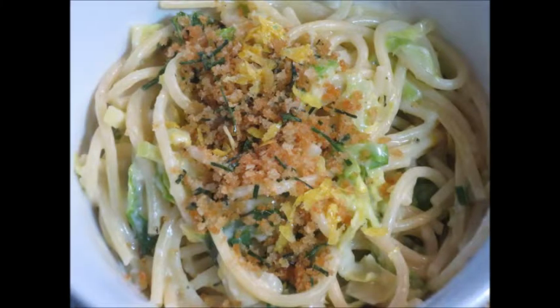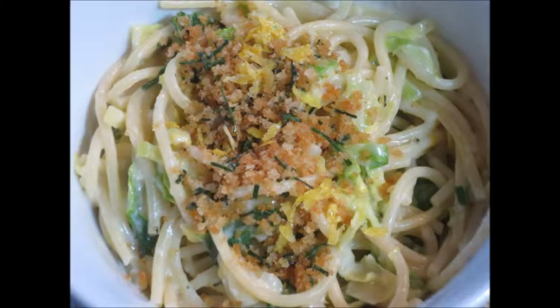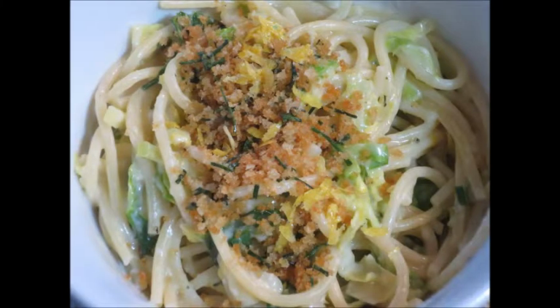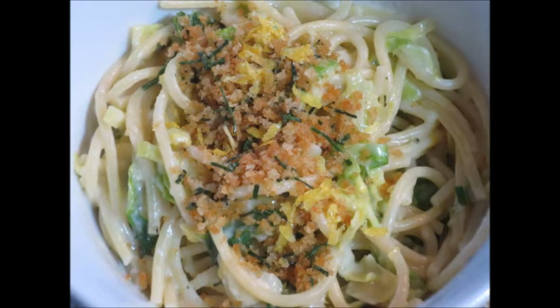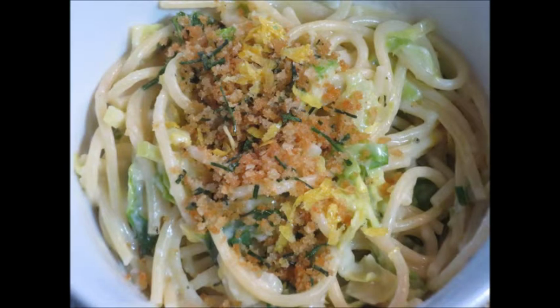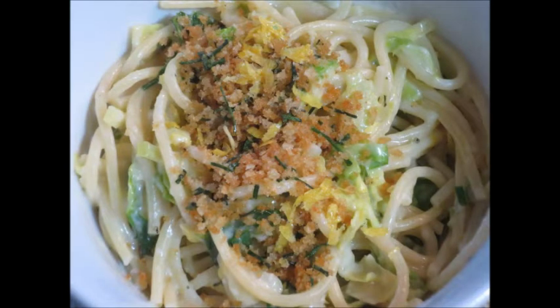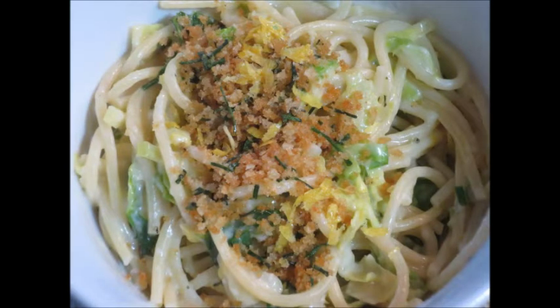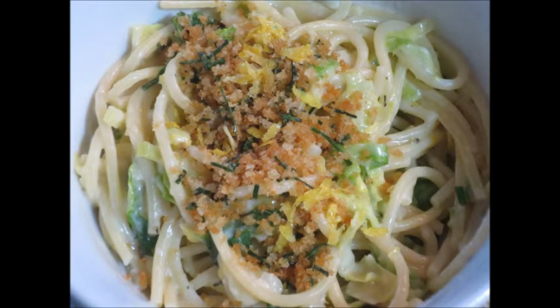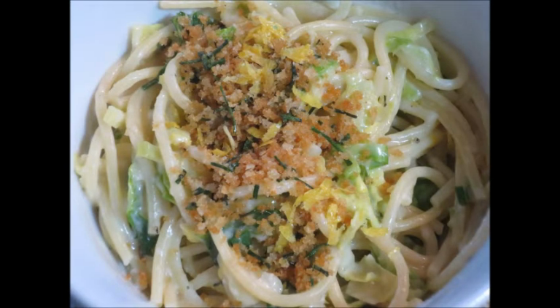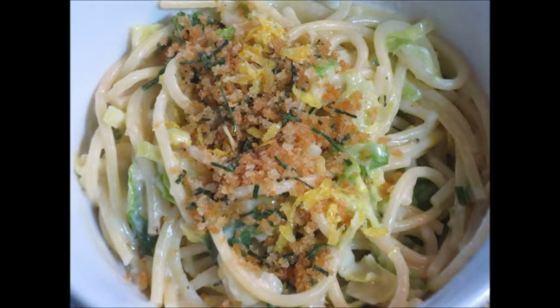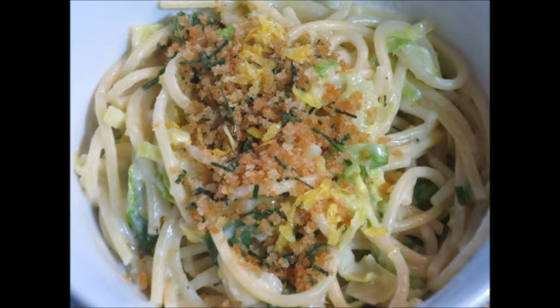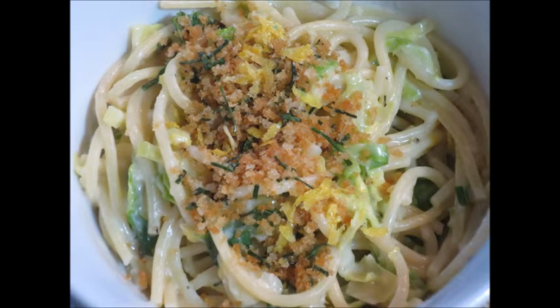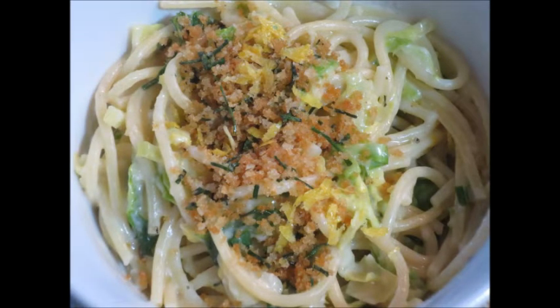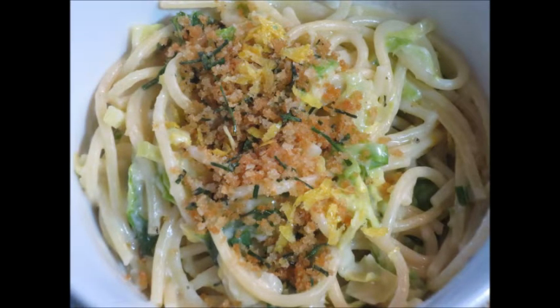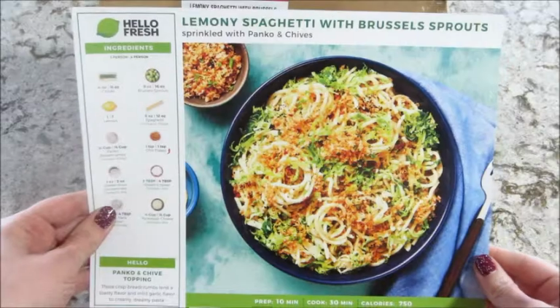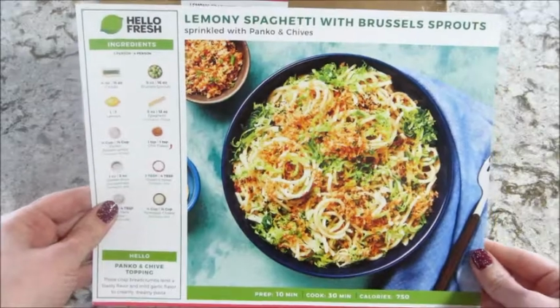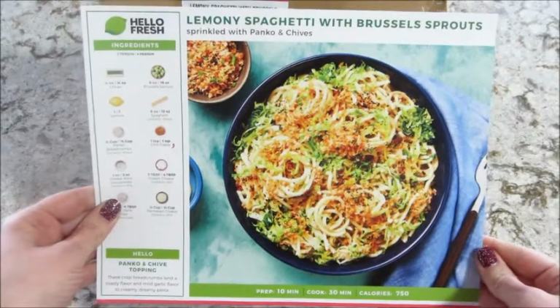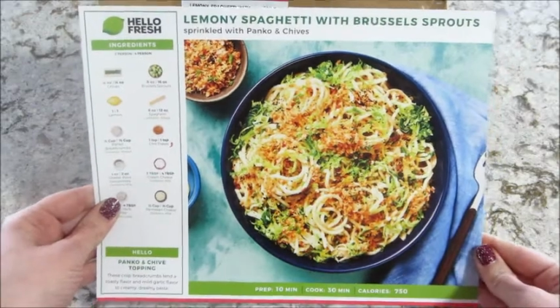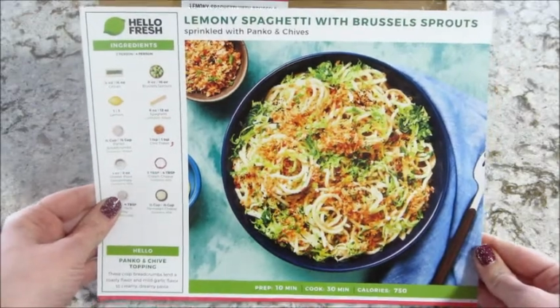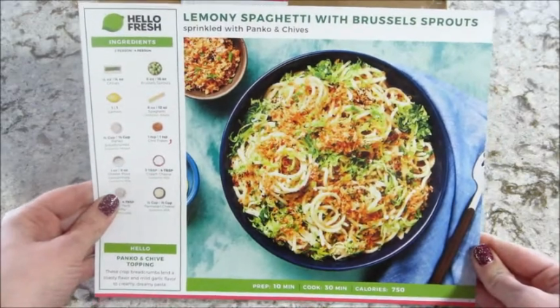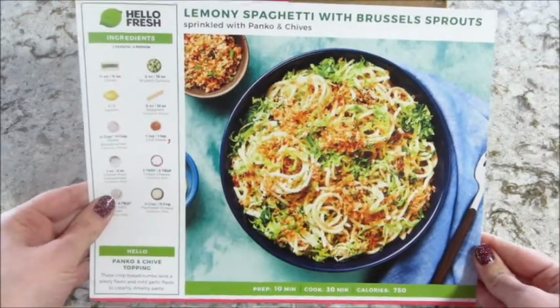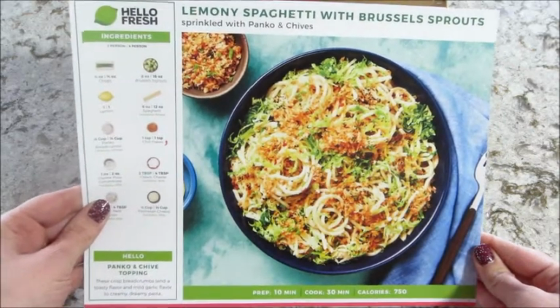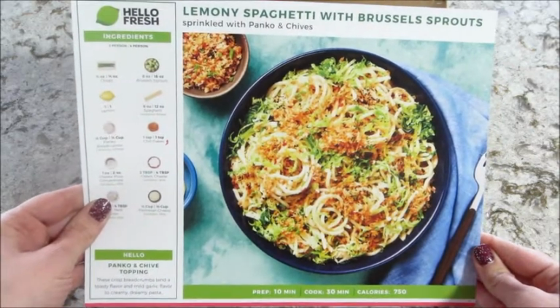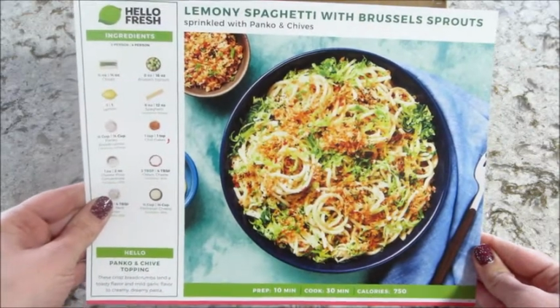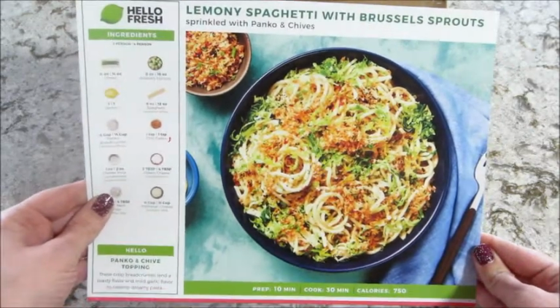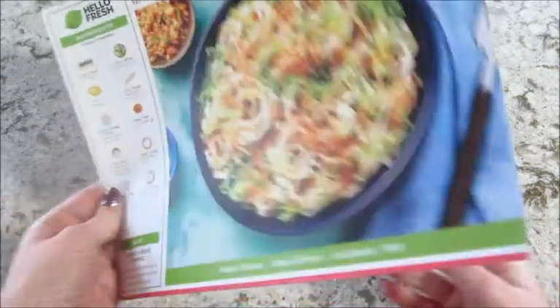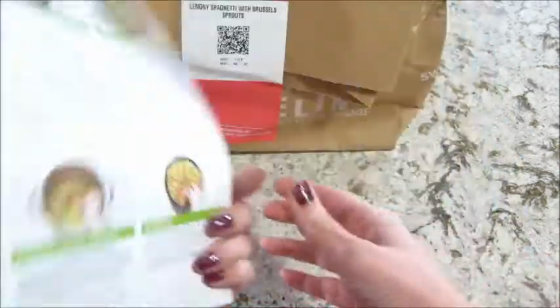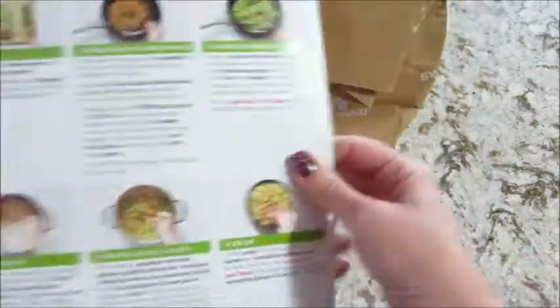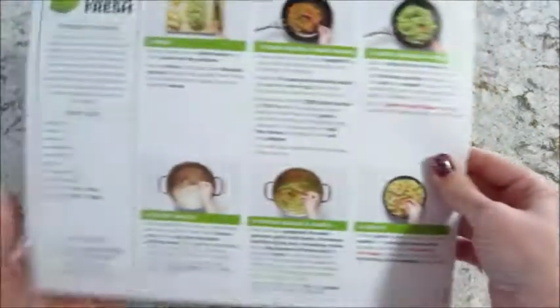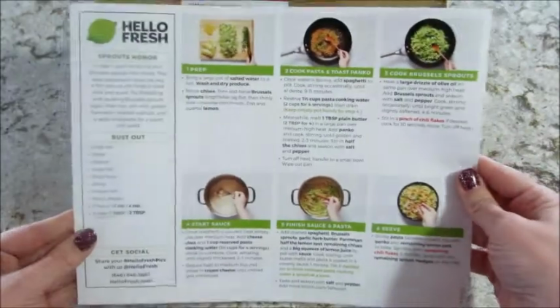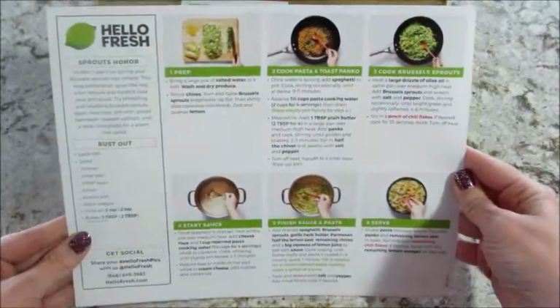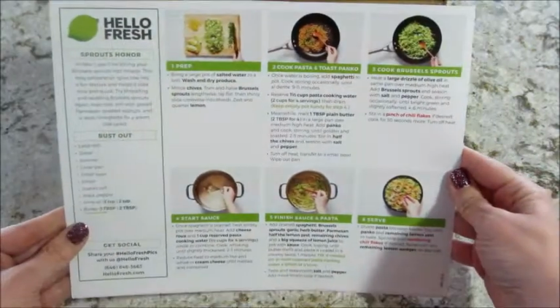Hi guys, welcome back to another episode of Cookmas, where every day in December I'm sharing a new recipe. Today's recipe is from HelloFresh and this is a lemony spaghetti with Brussels sprouts.